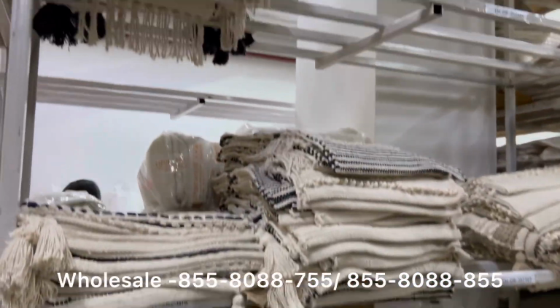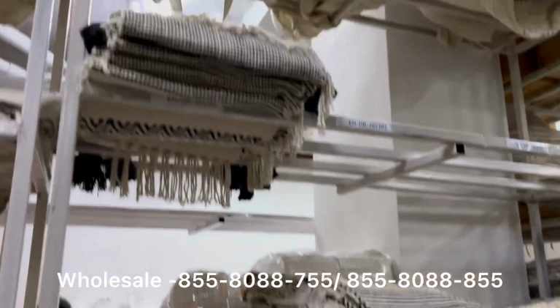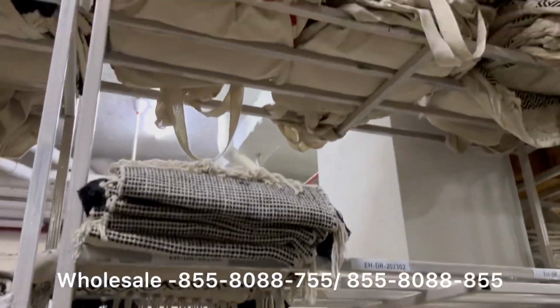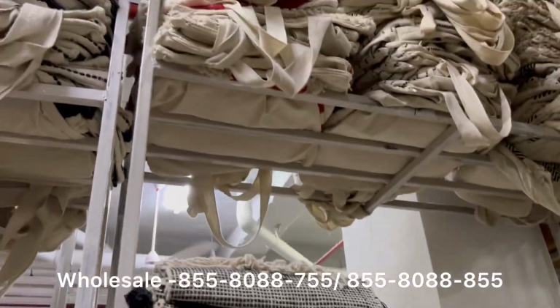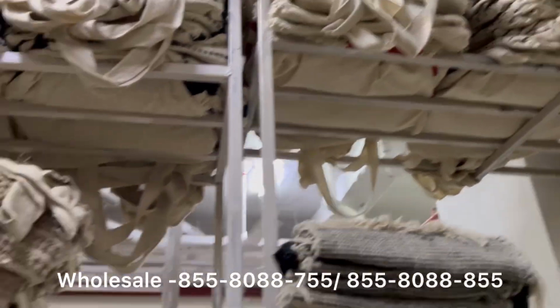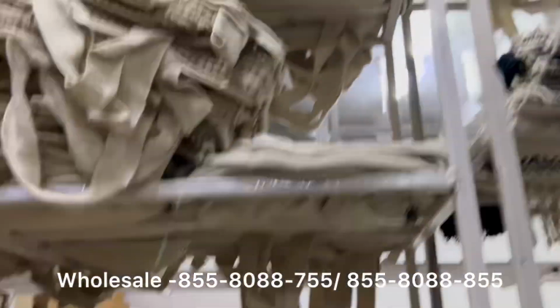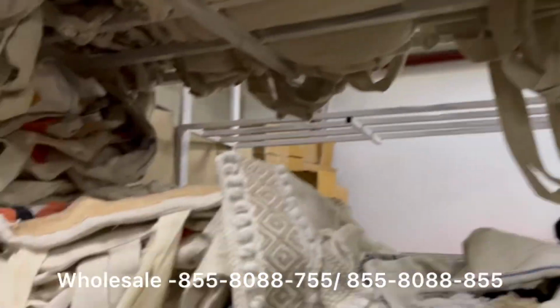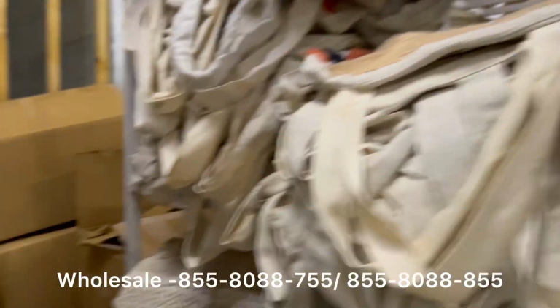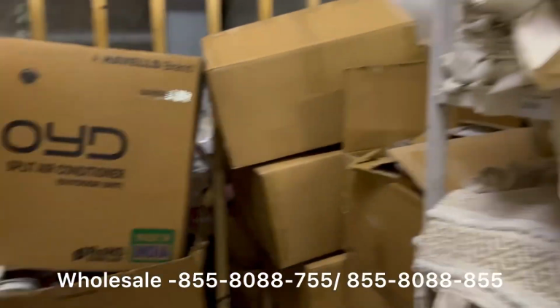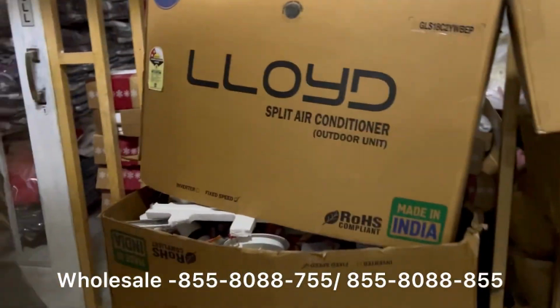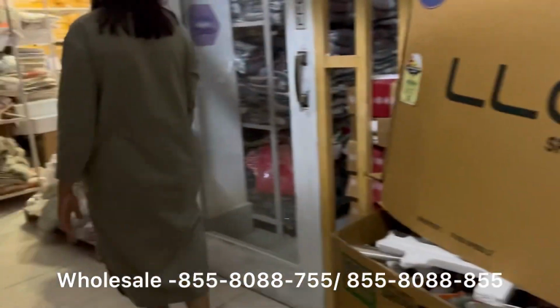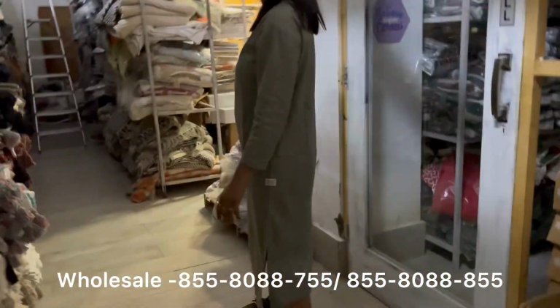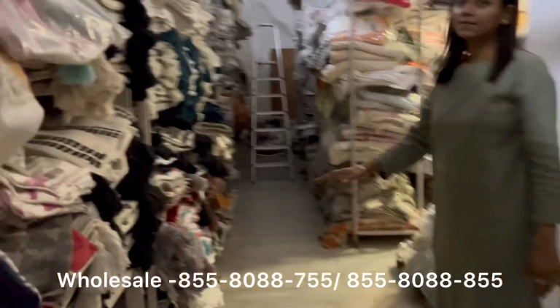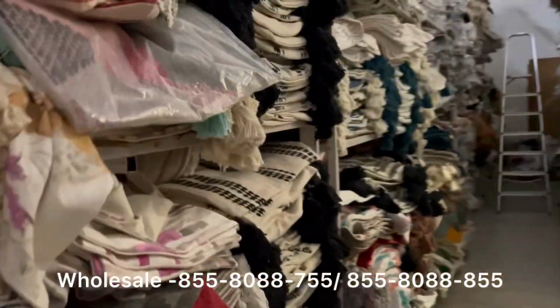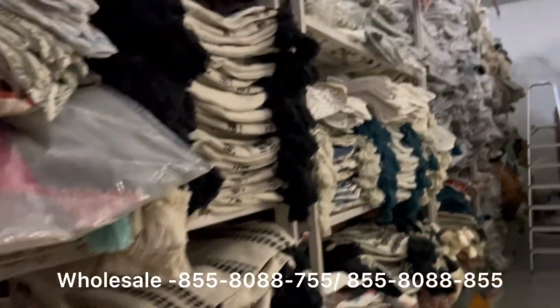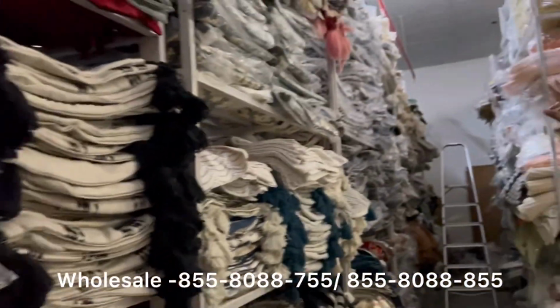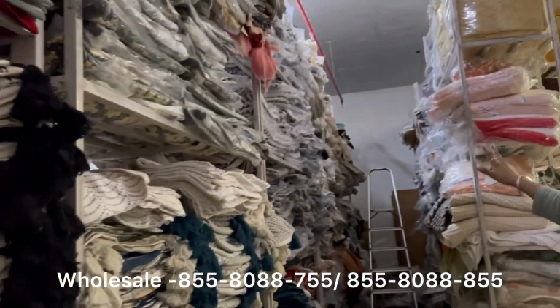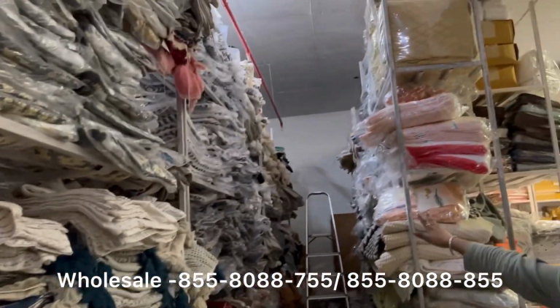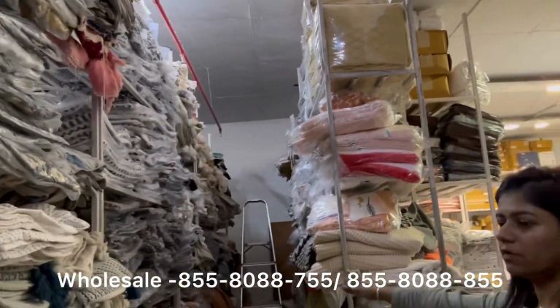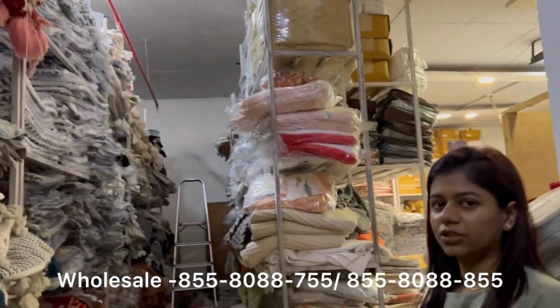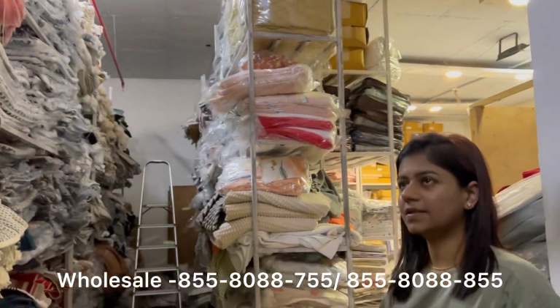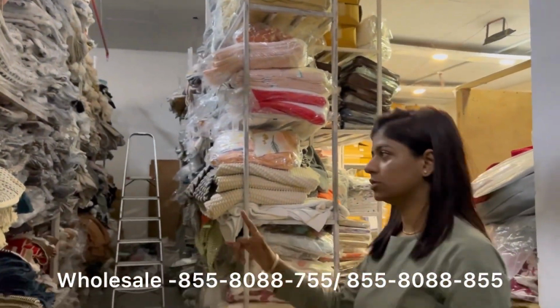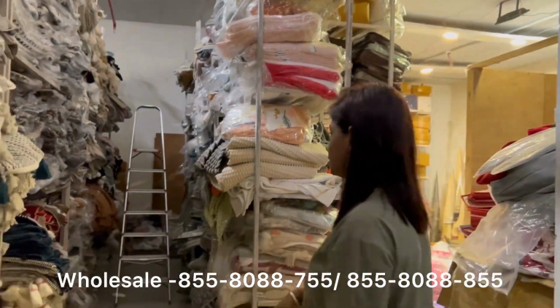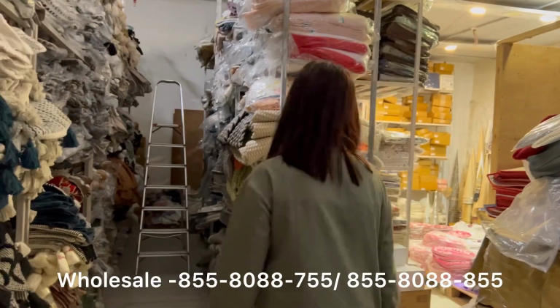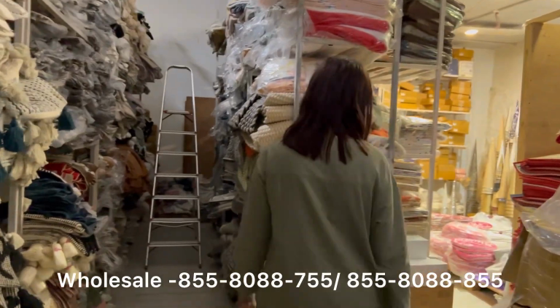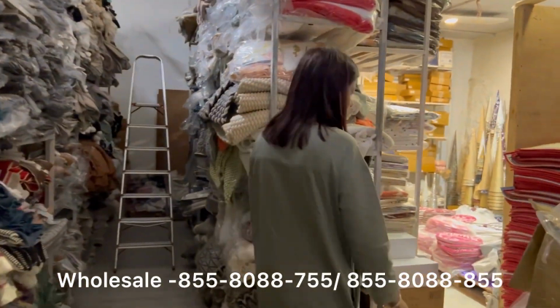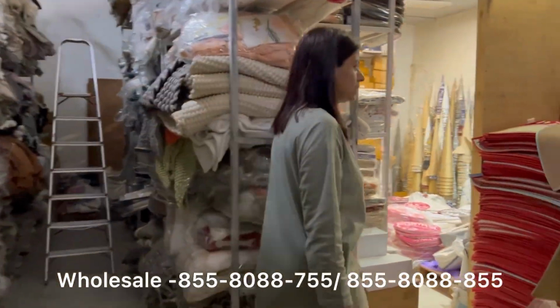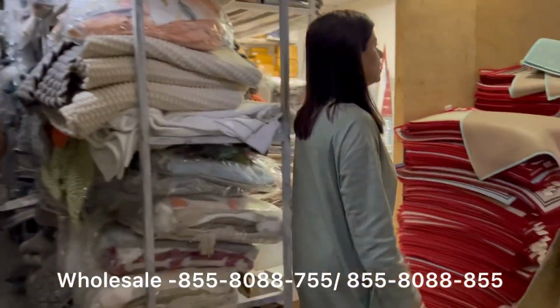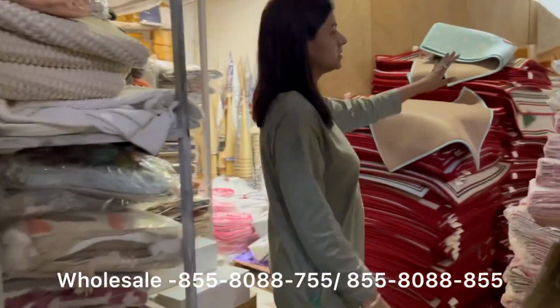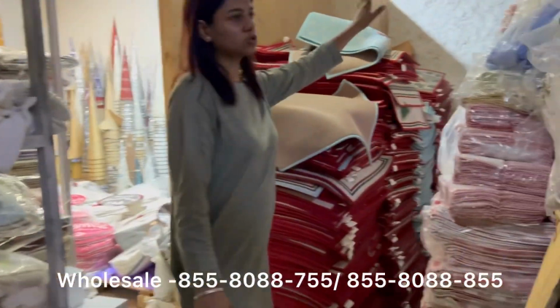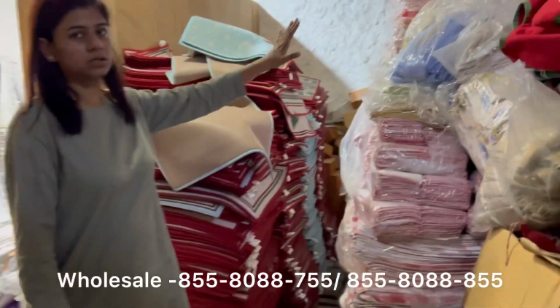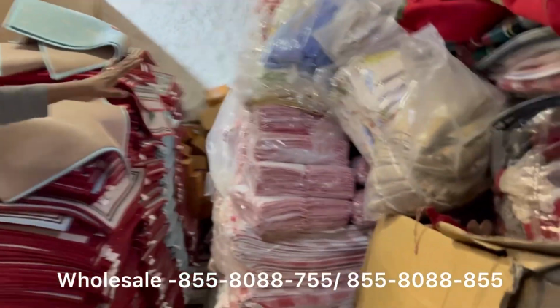This is our table runners section. This is the grain surplus cushion cover section and this is our Christmas stock section.